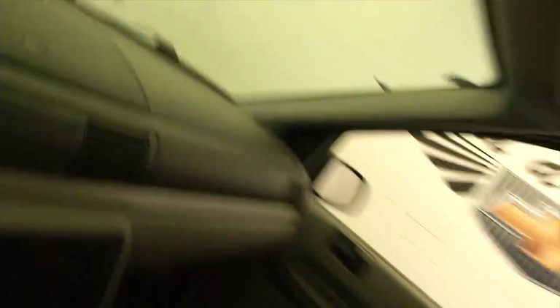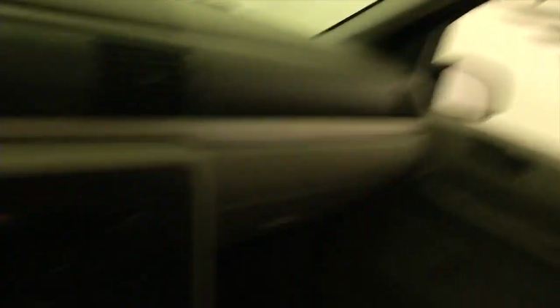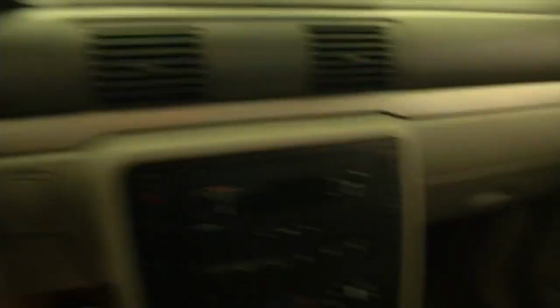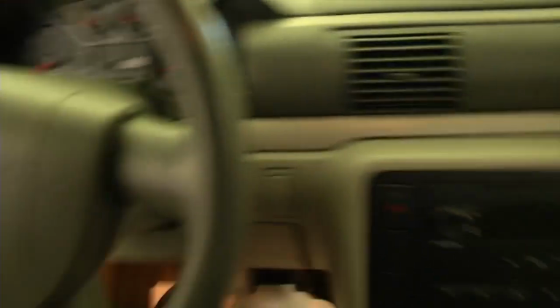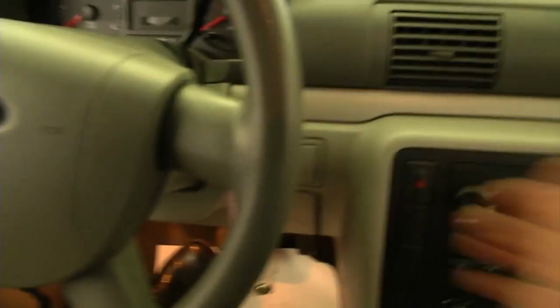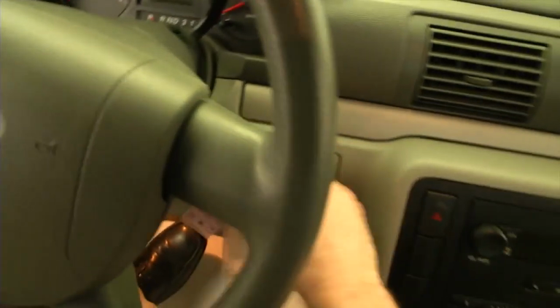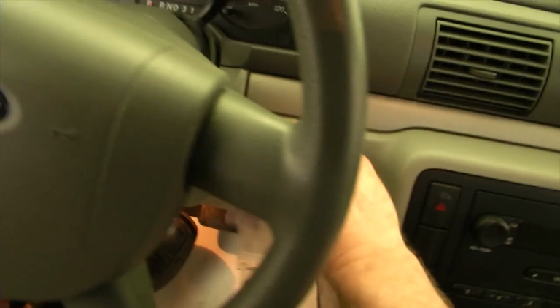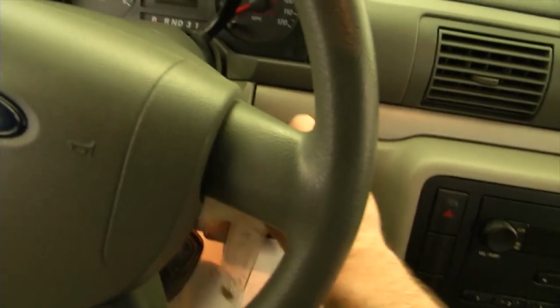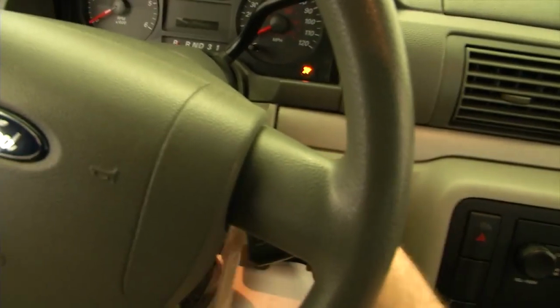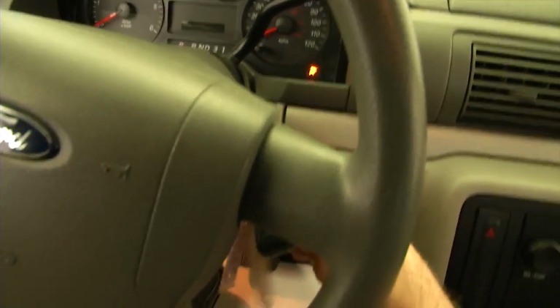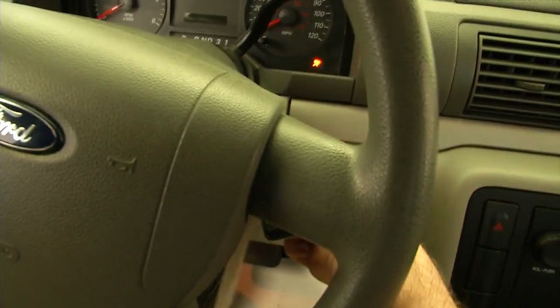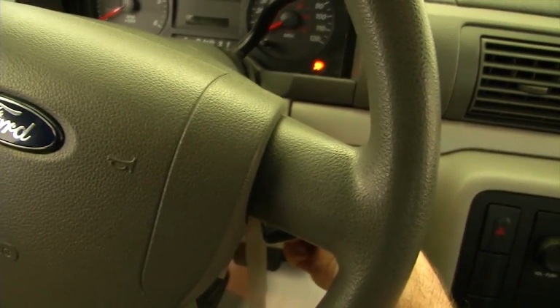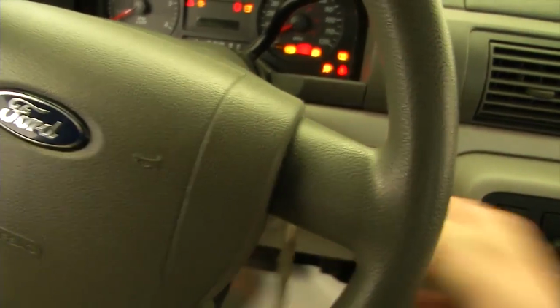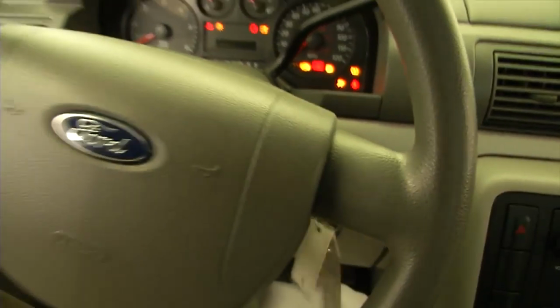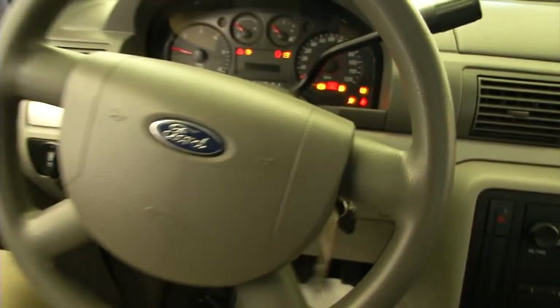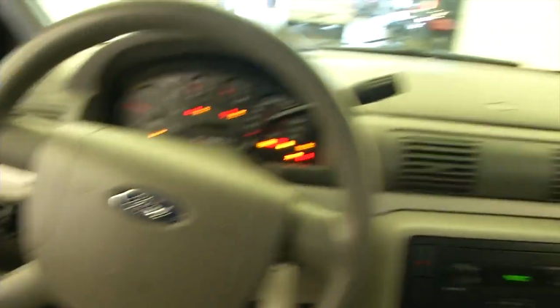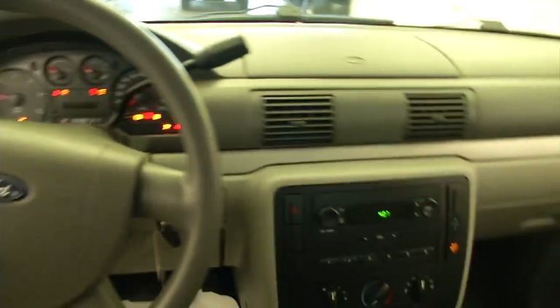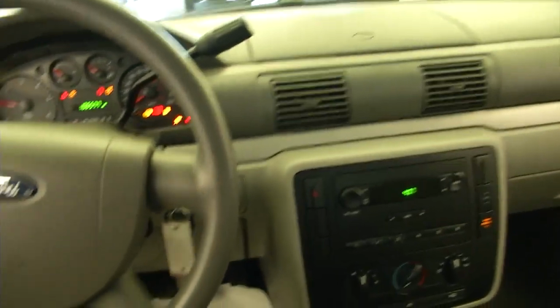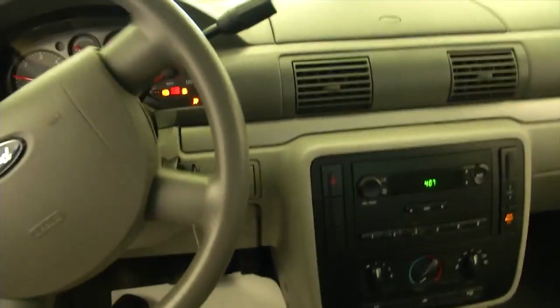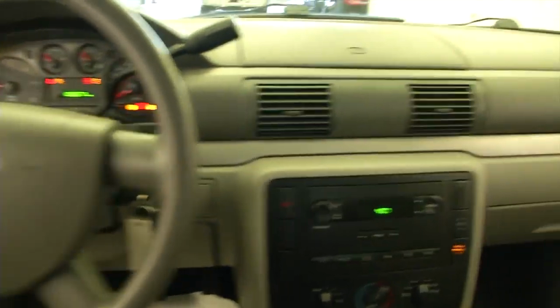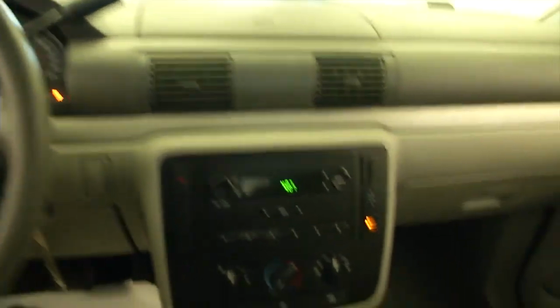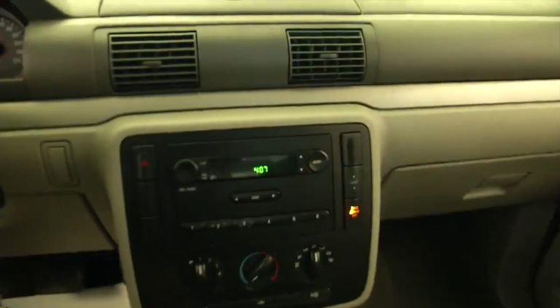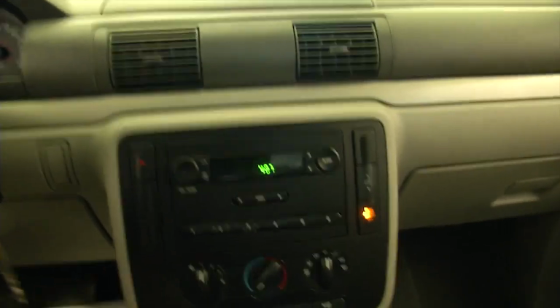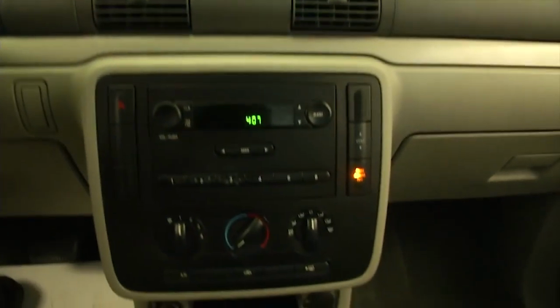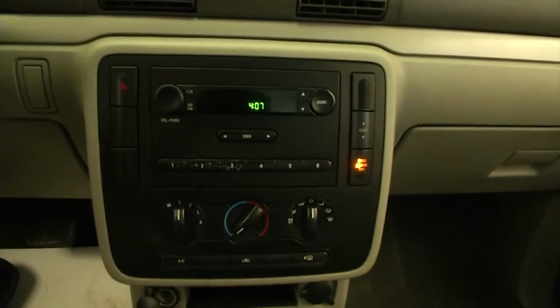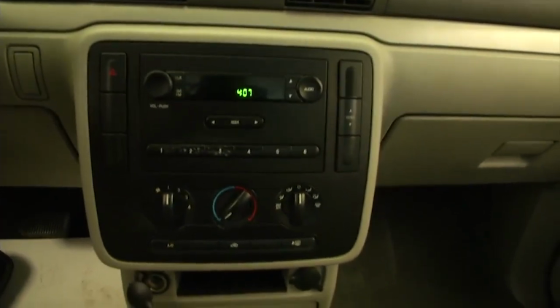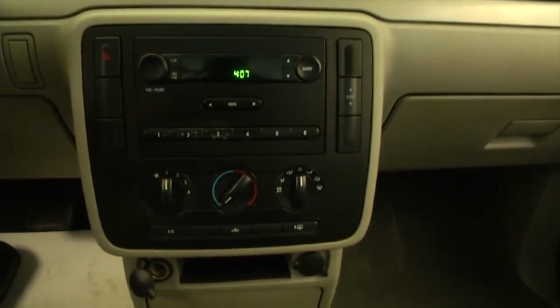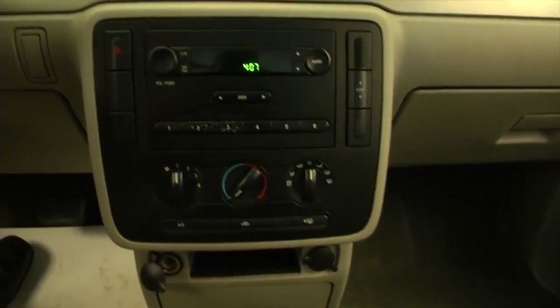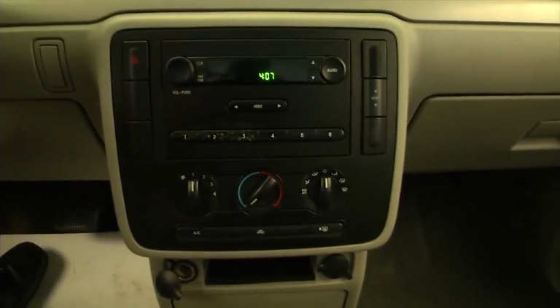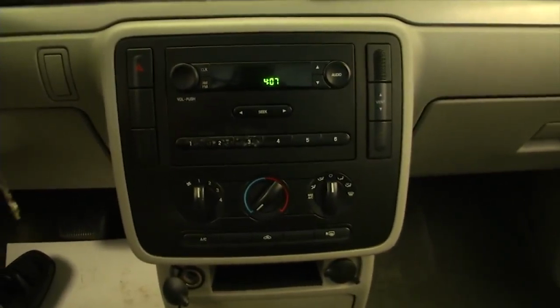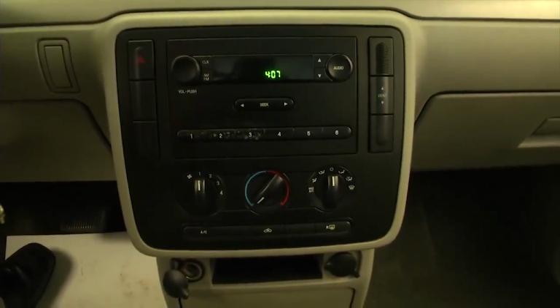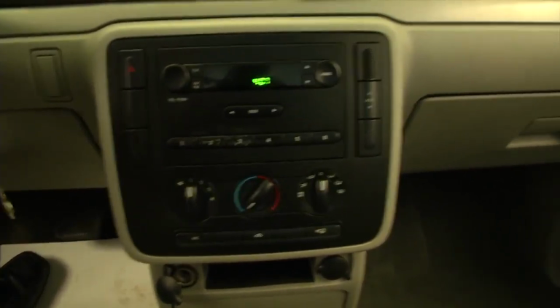Let's start it up, see how it sounds. There we go. AM FM radio, heat control, air conditioning.